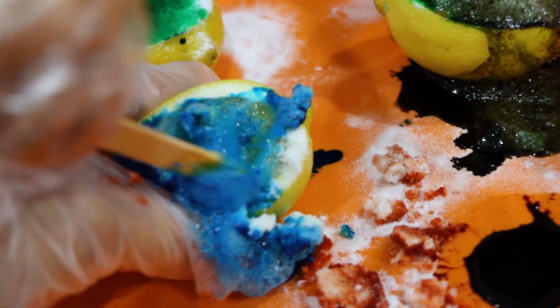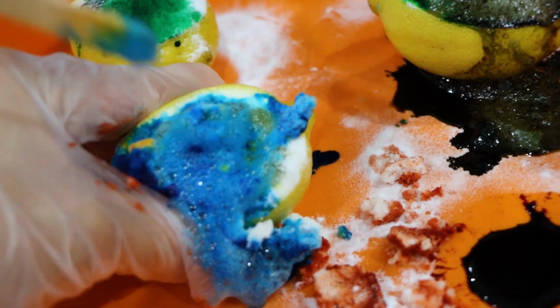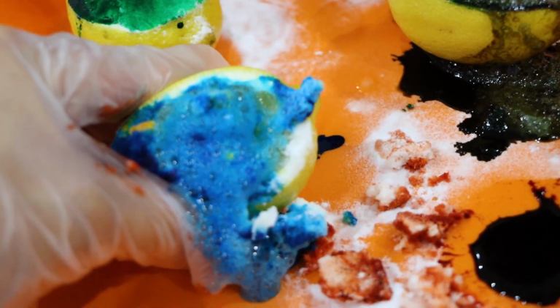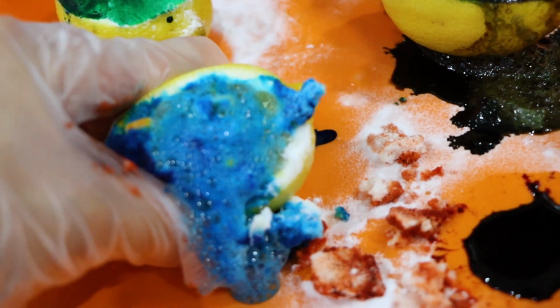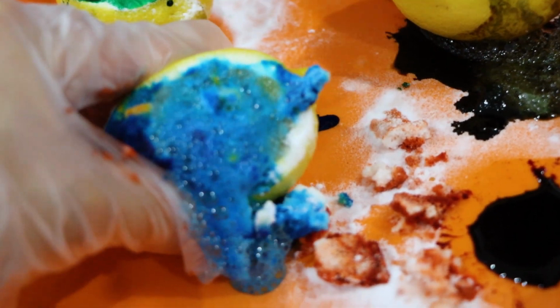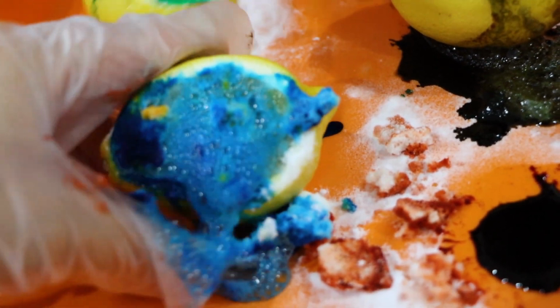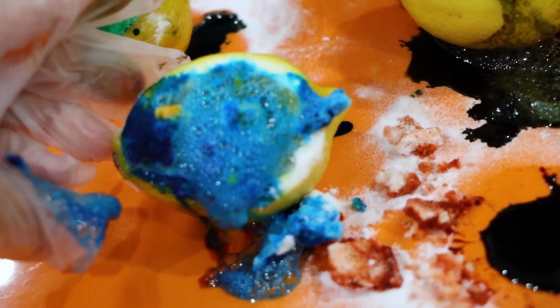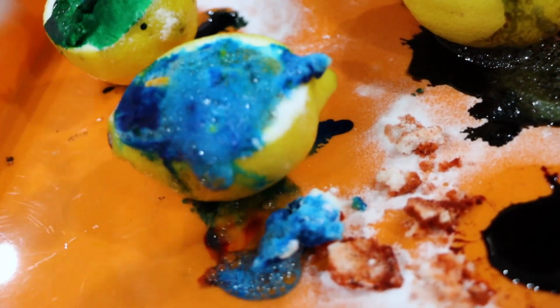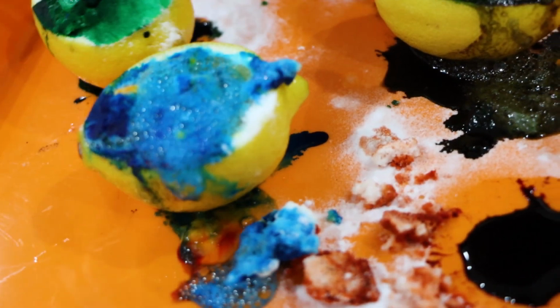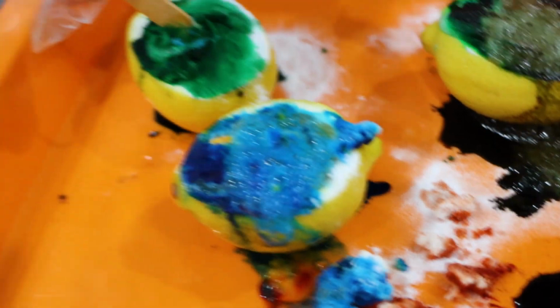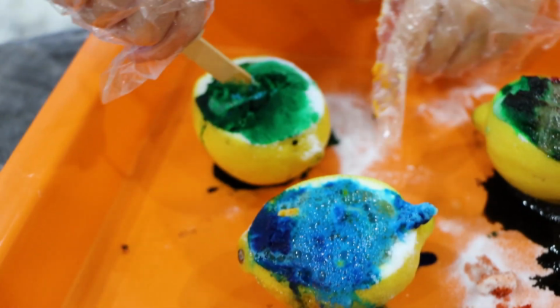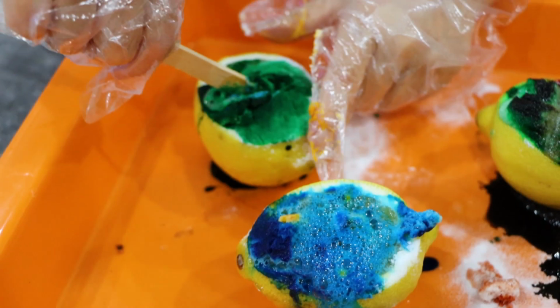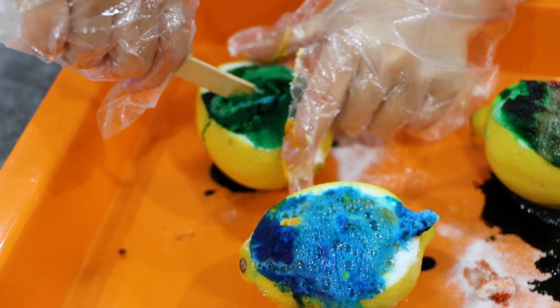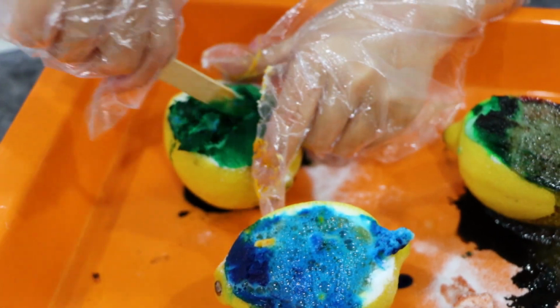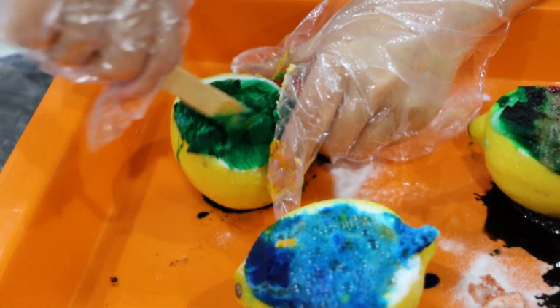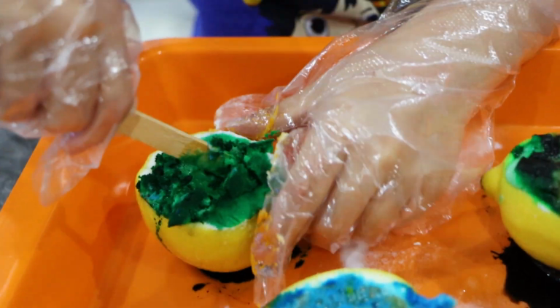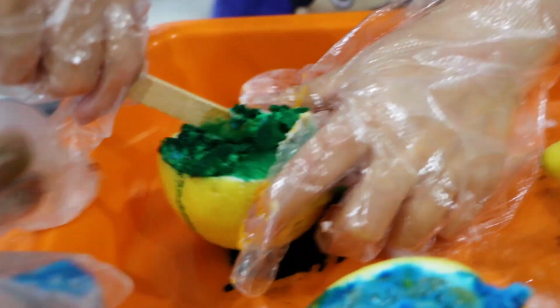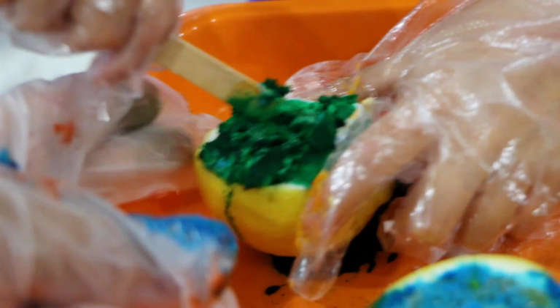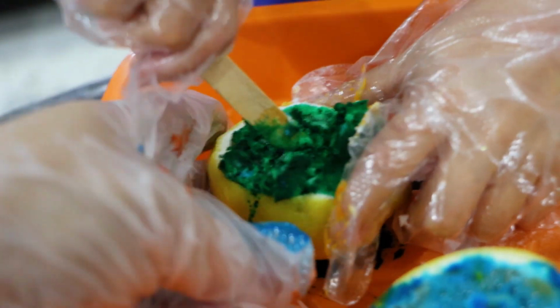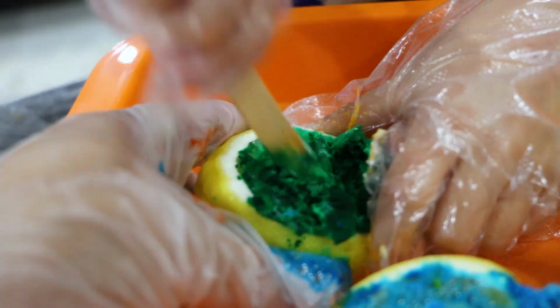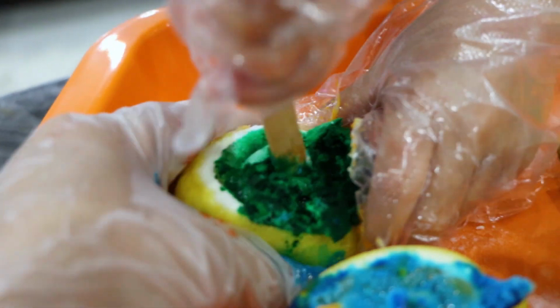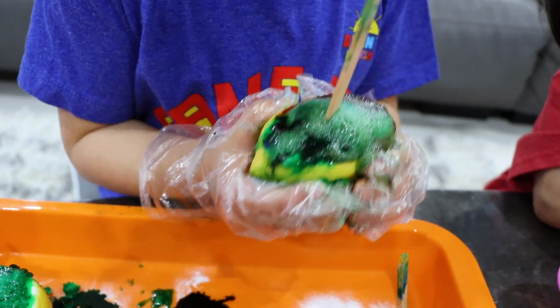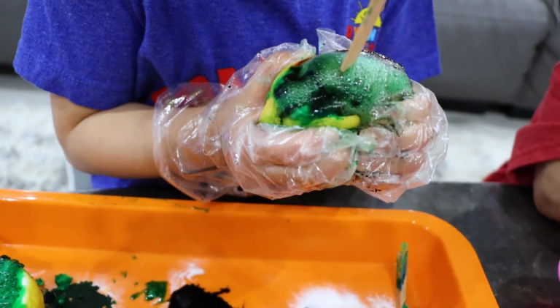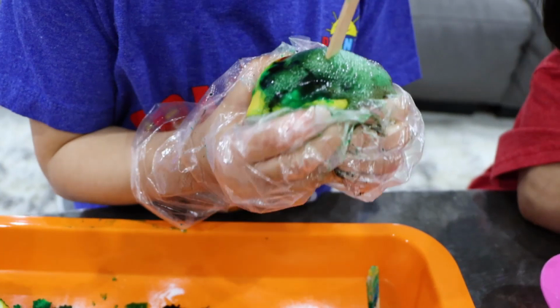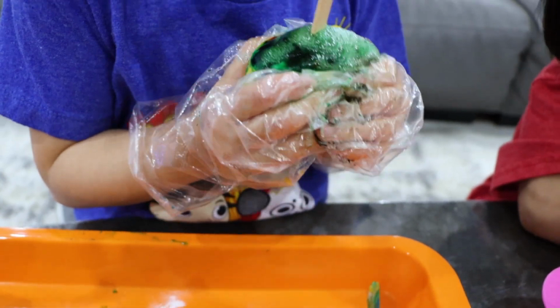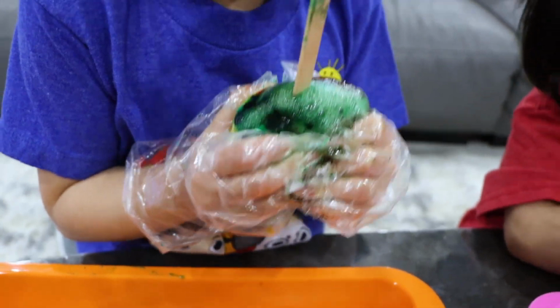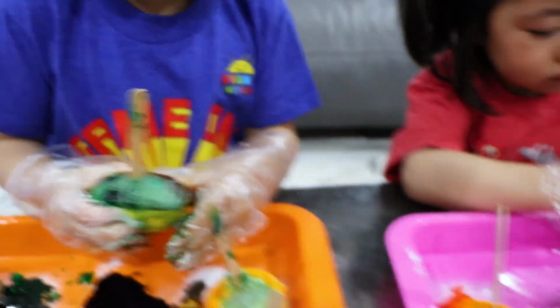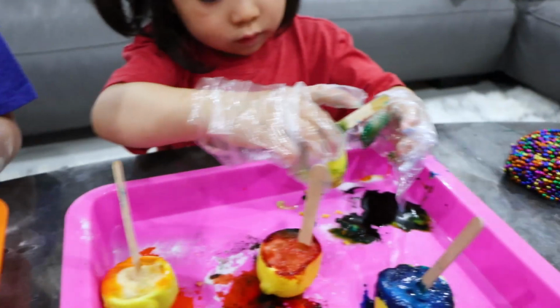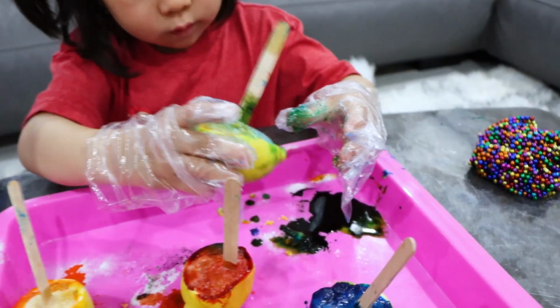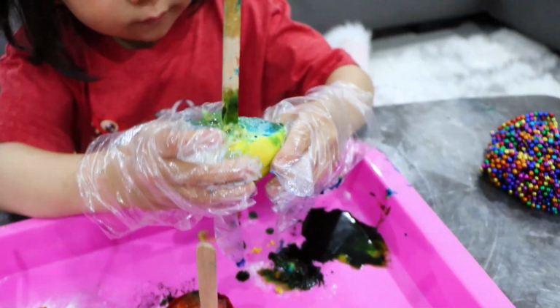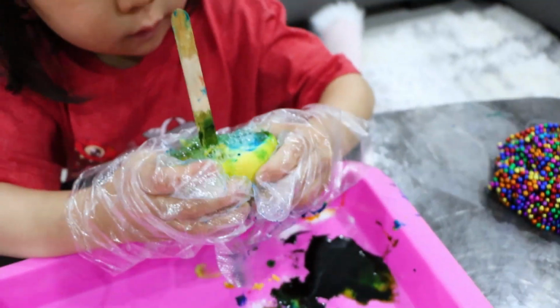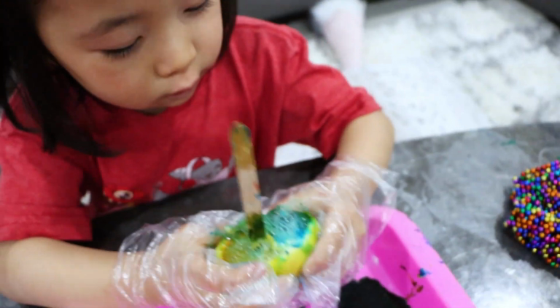You guys see it? It's bubbling. Yeah, it's bubbling. It's a gas coming out from the chemical reaction of an acid, which is a lemon, and the baking soda, which is a base. It's going on the glass. There you go, Kate. Good job.